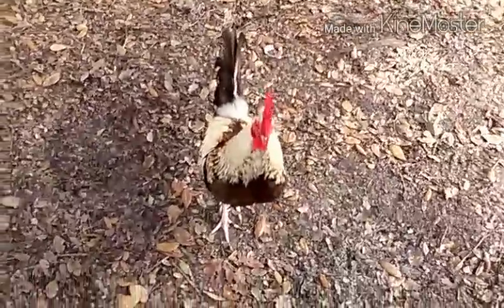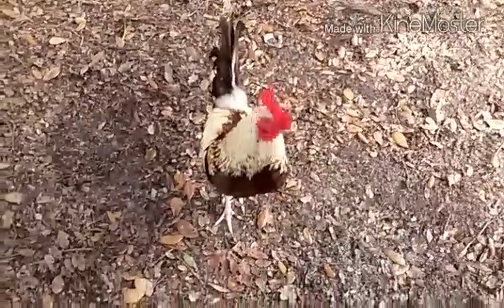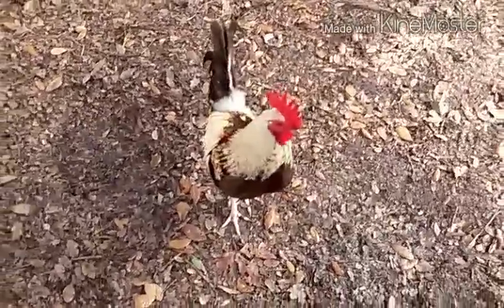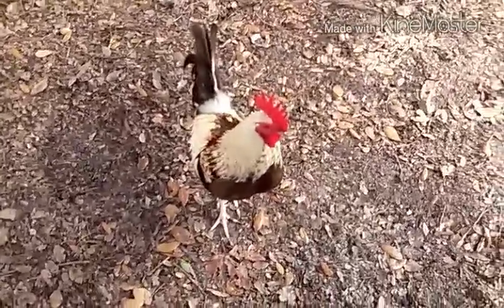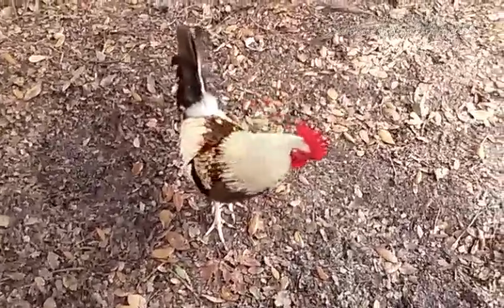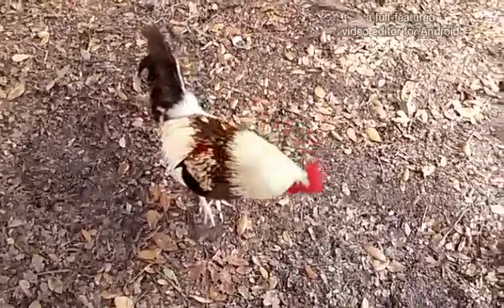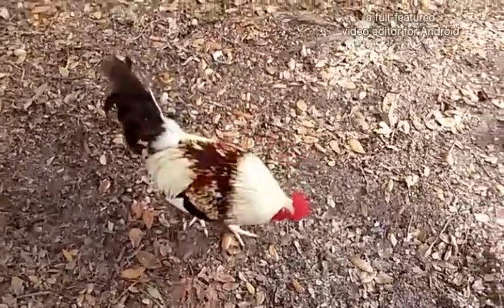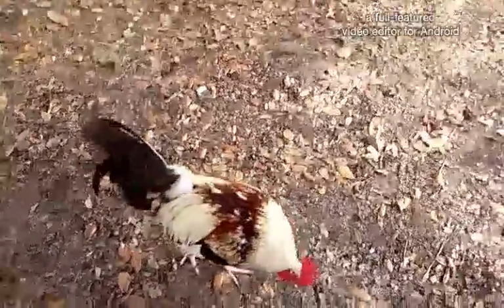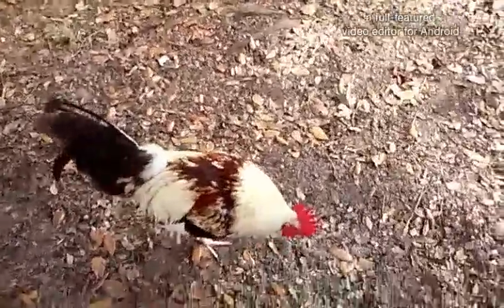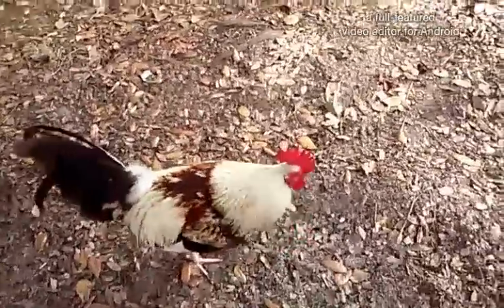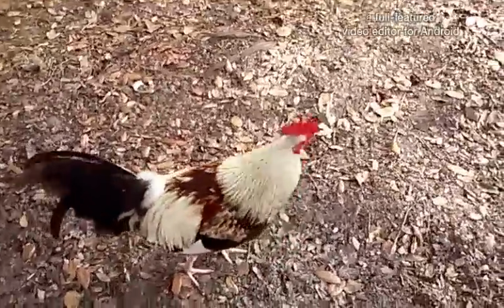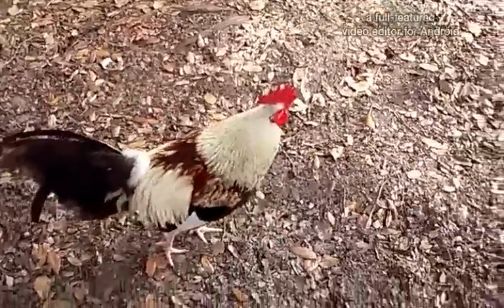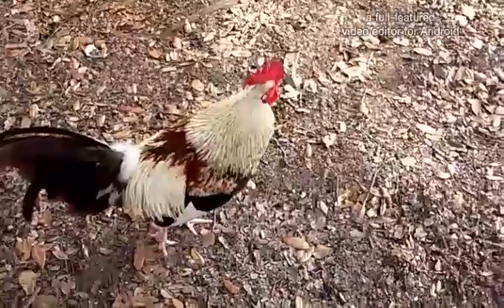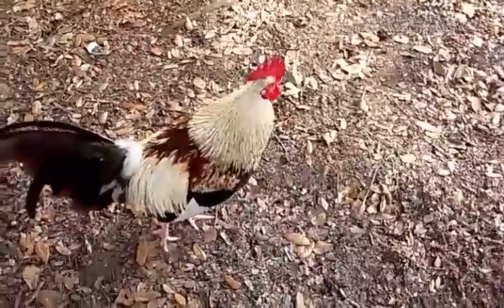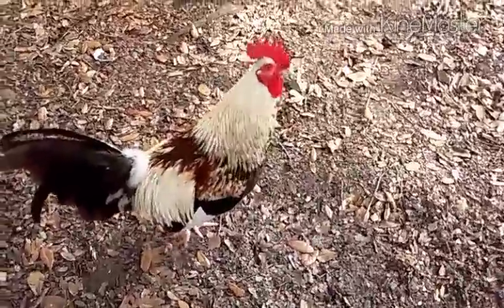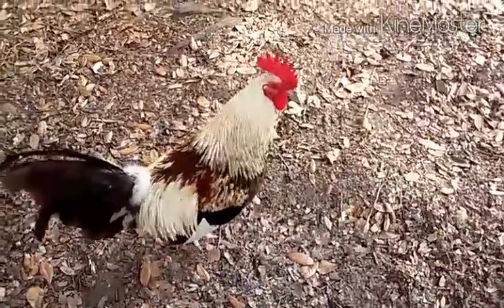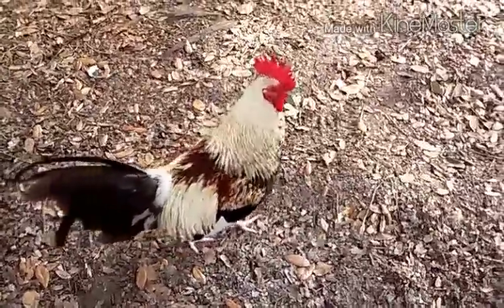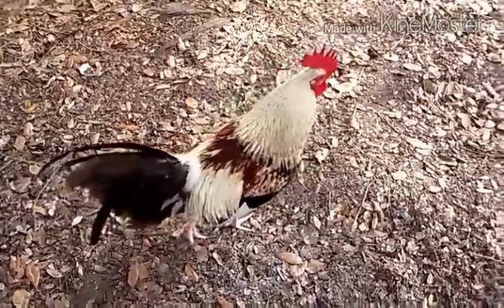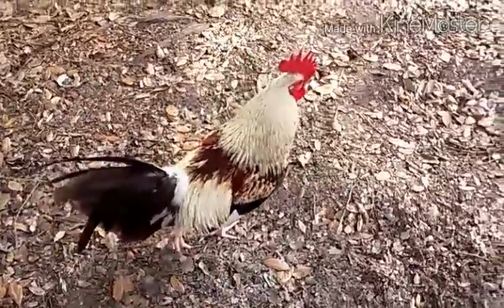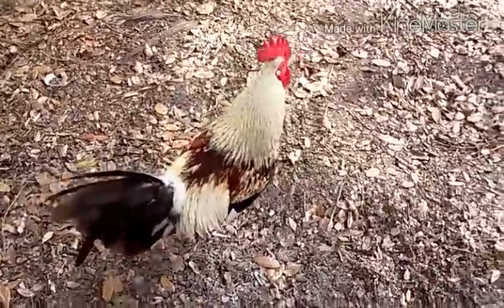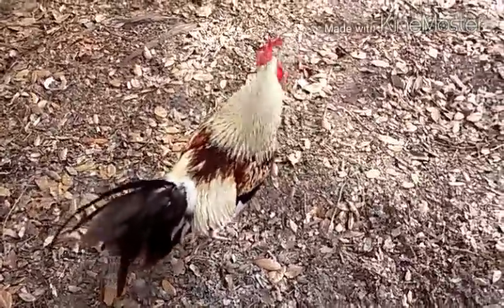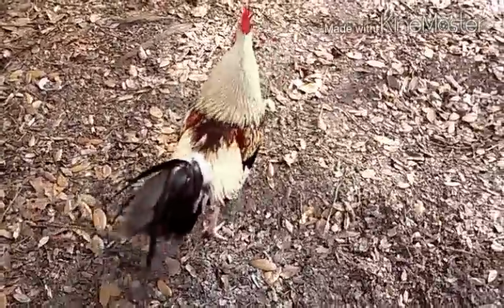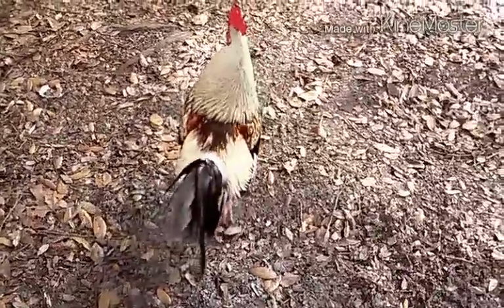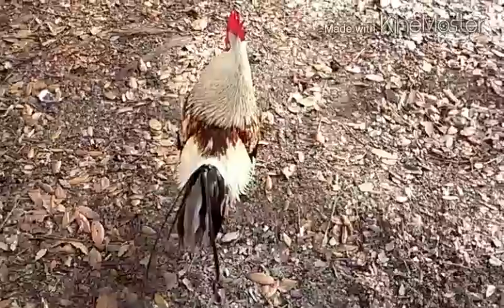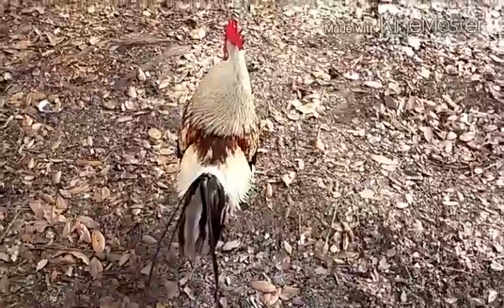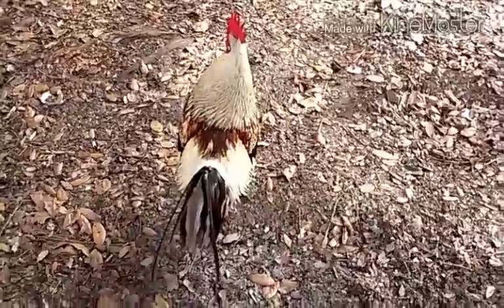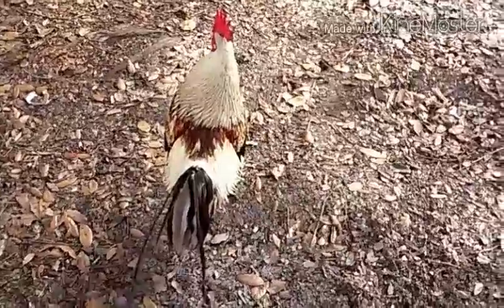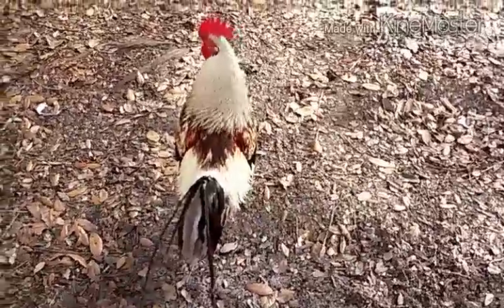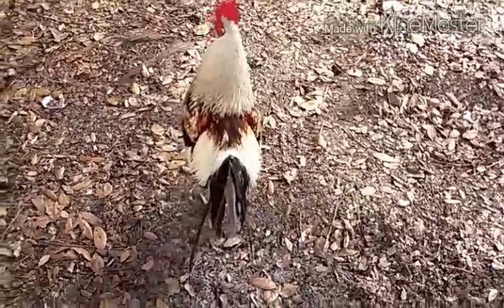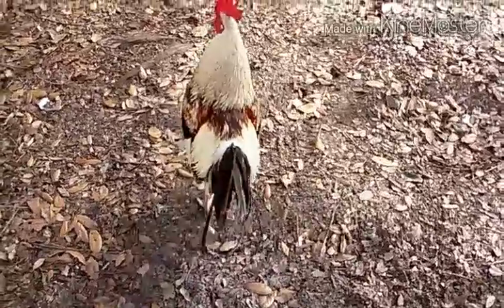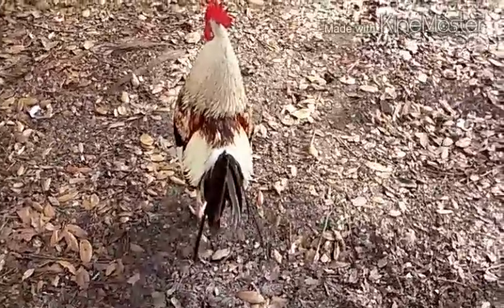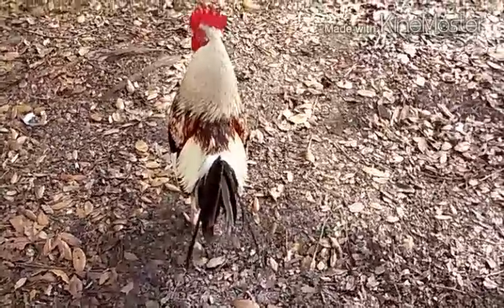Henry, what's going on? You're very pretty — a very pretty rooster. I like you, and I can't wait to see your babies.